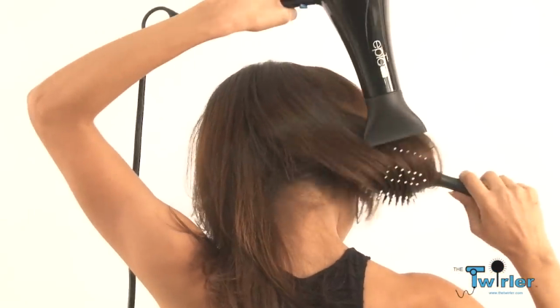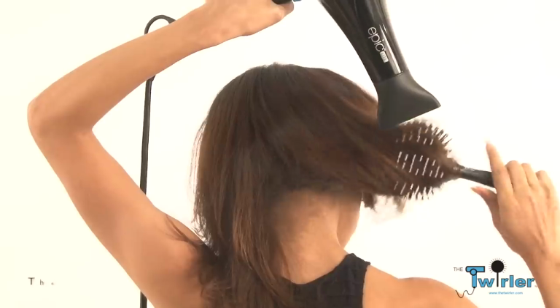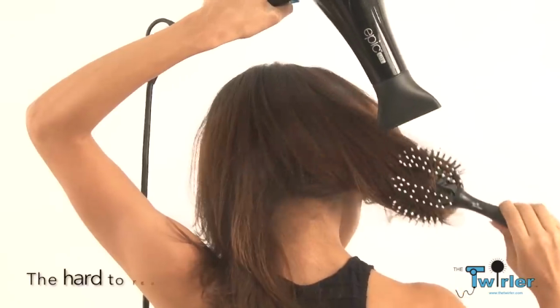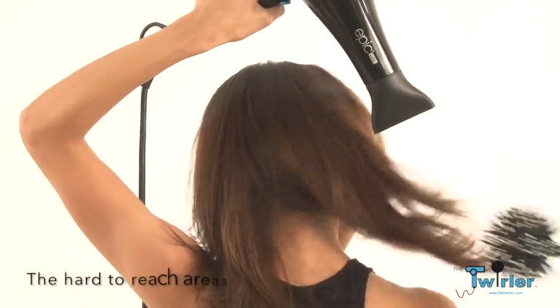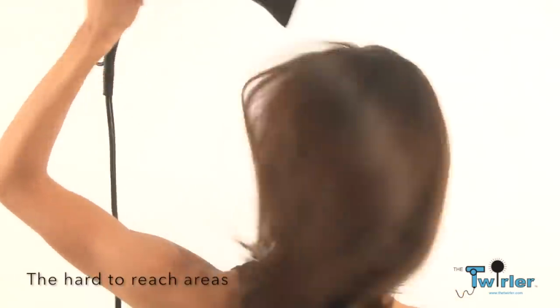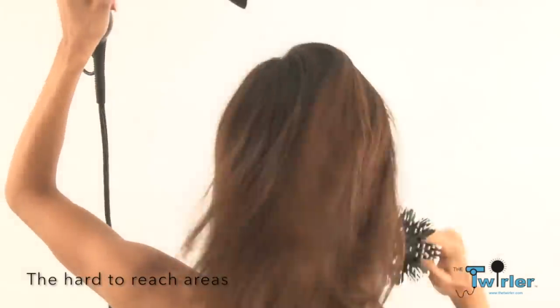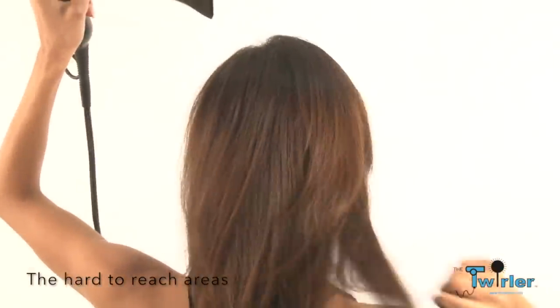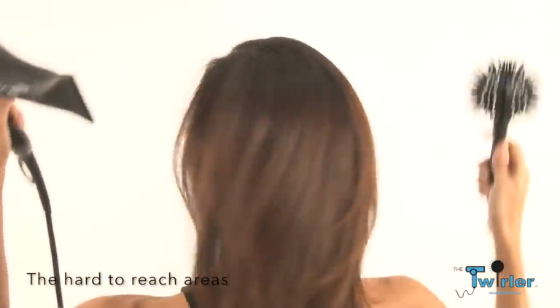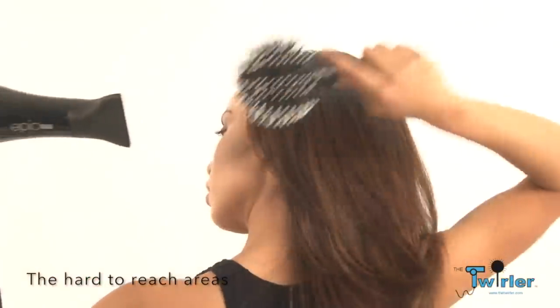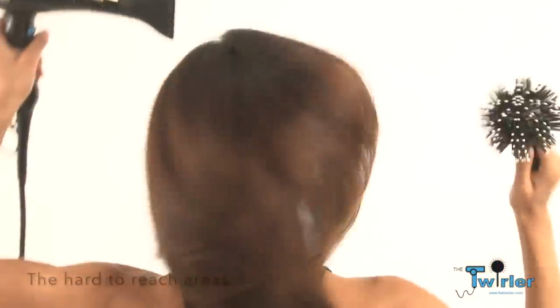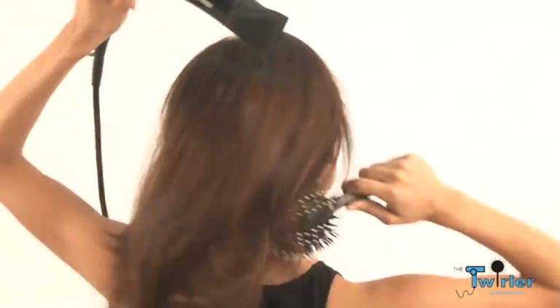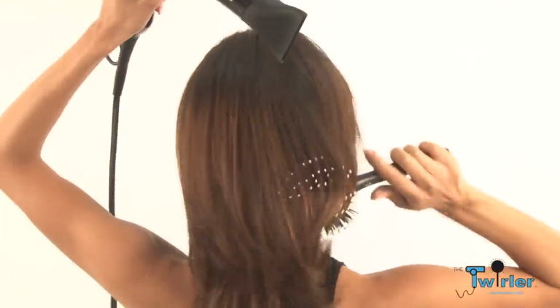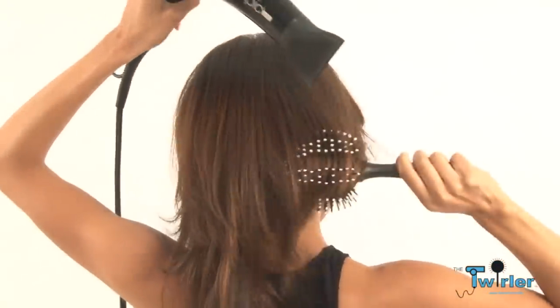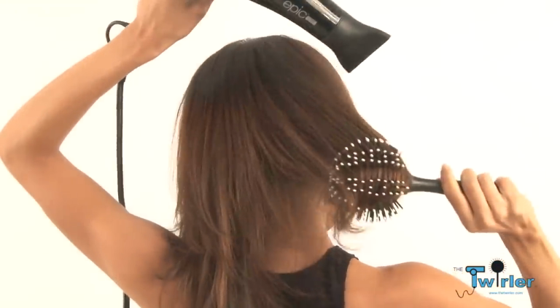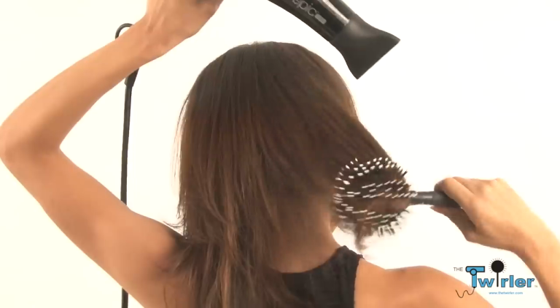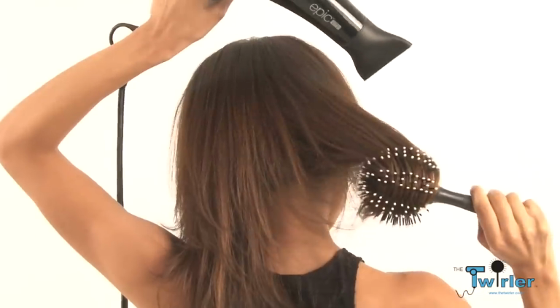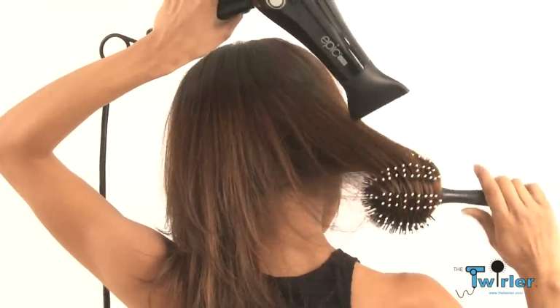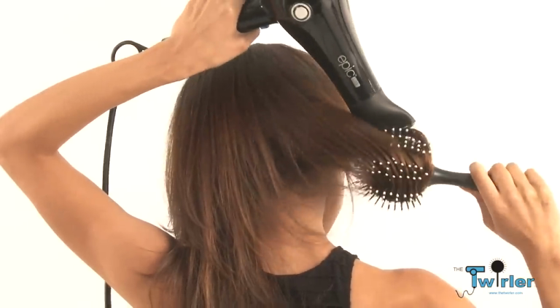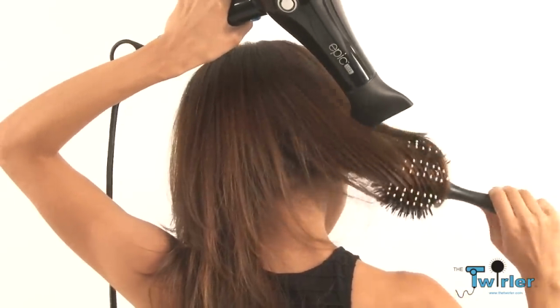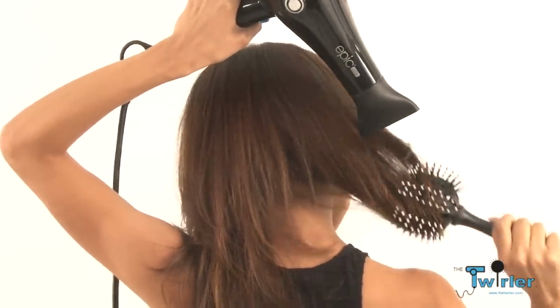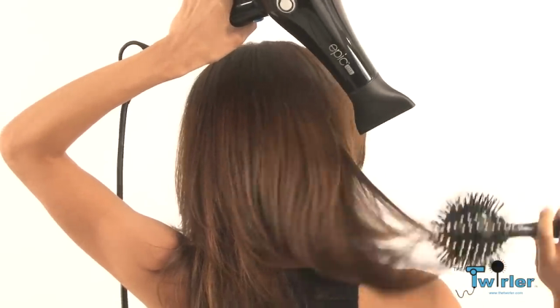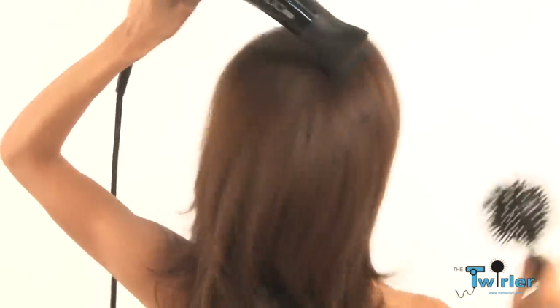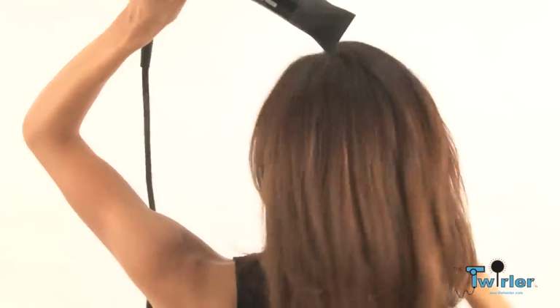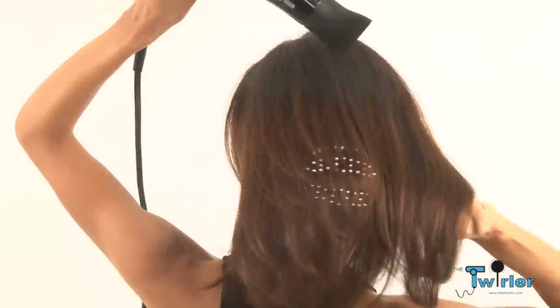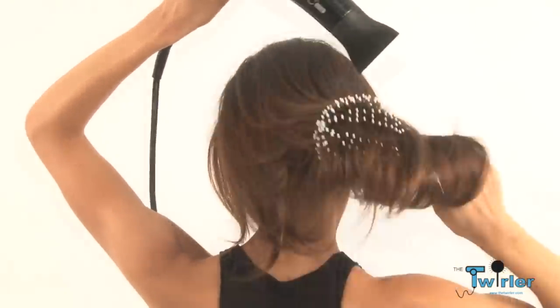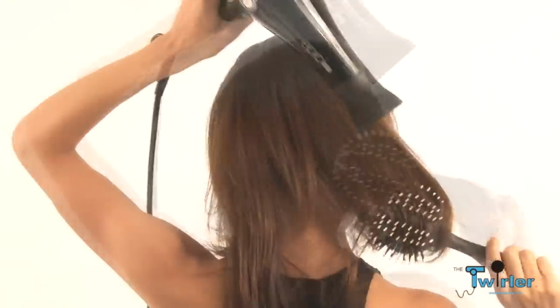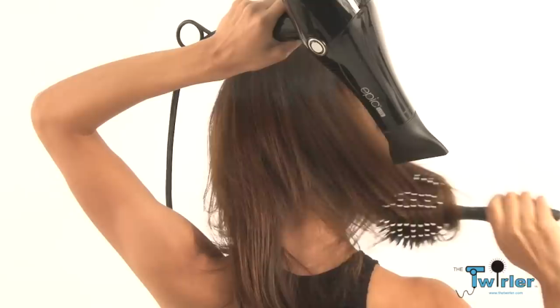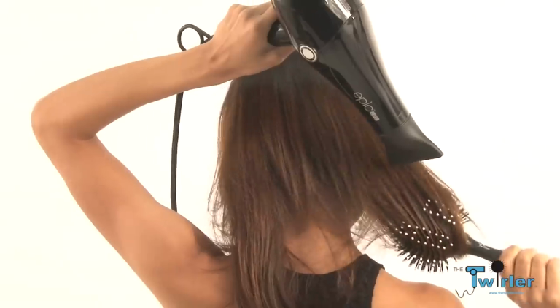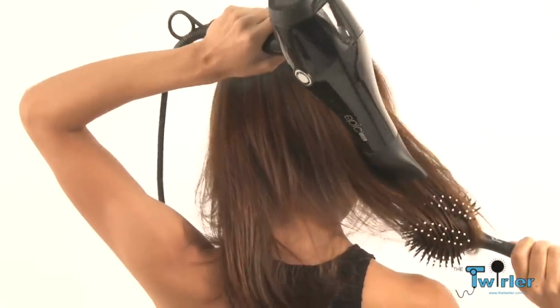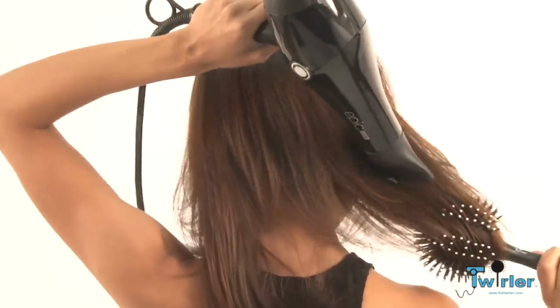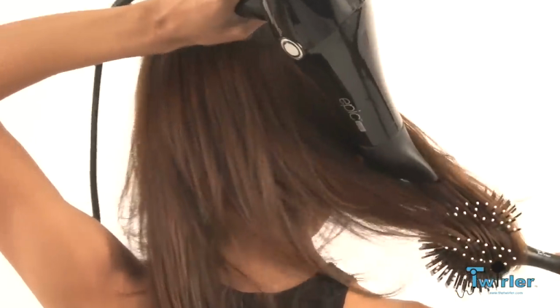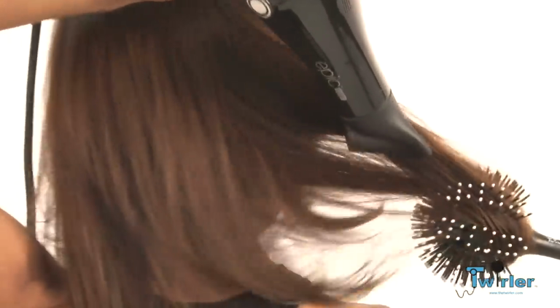The Twirler ball brush is perfect for those hard-to-reach areas. The unique design allows you to reach further back behind your head, creating beautiful finishes with less effort.